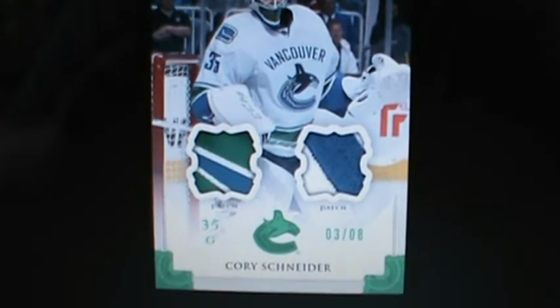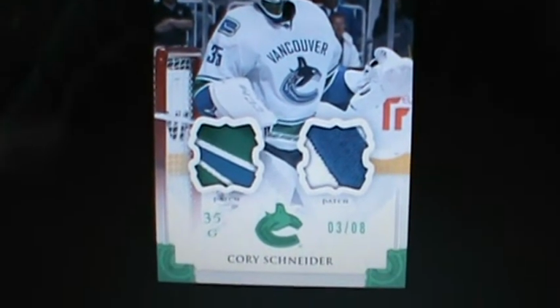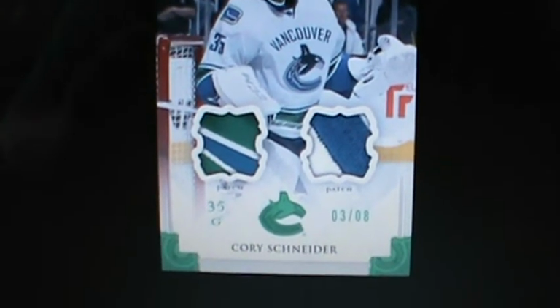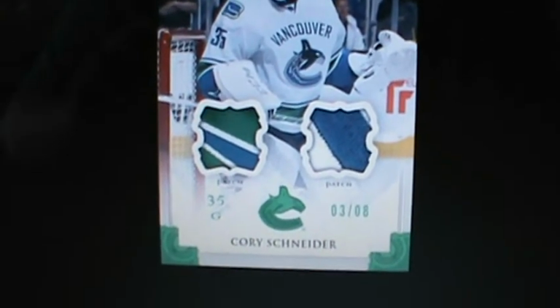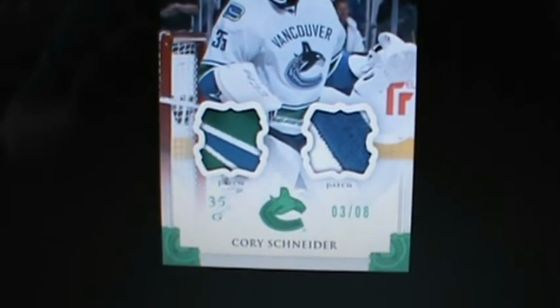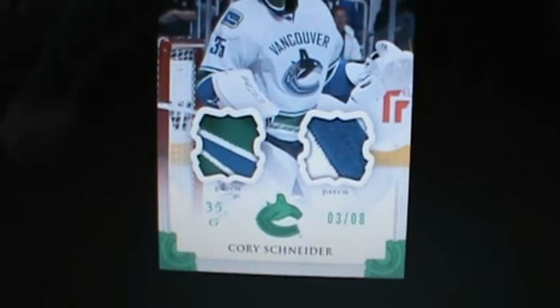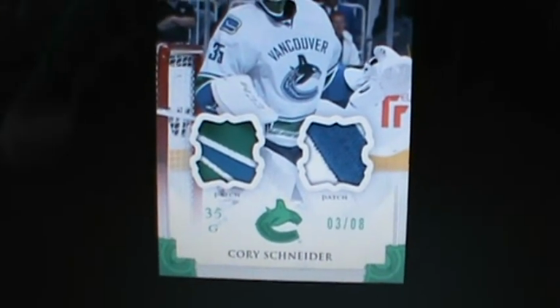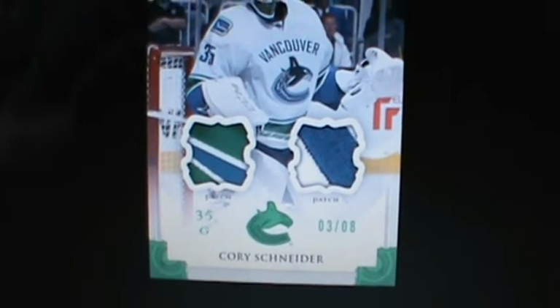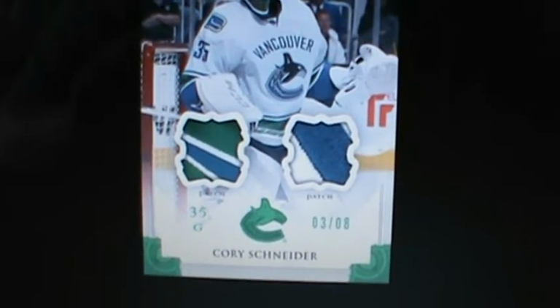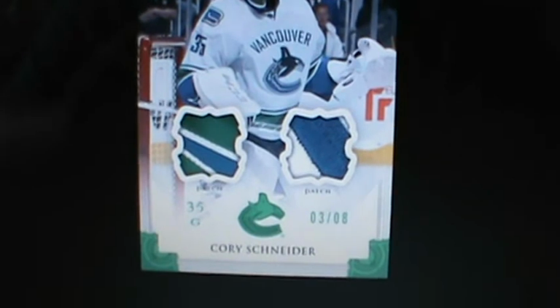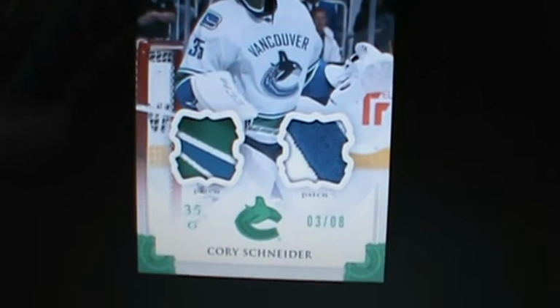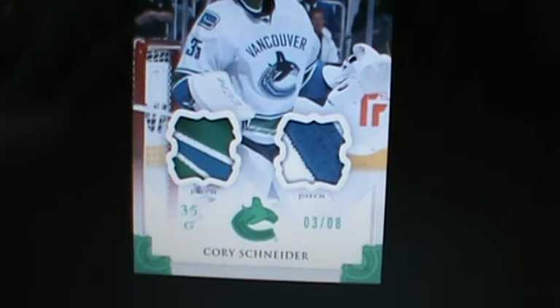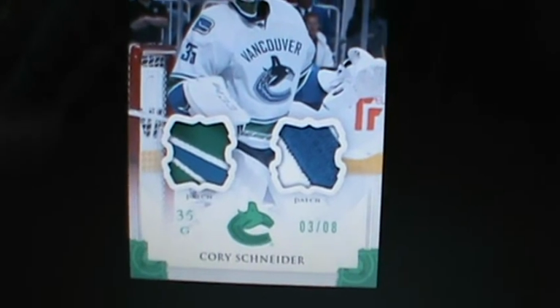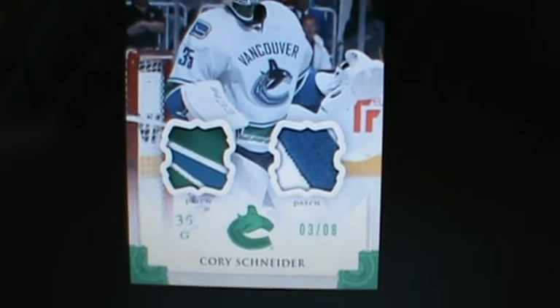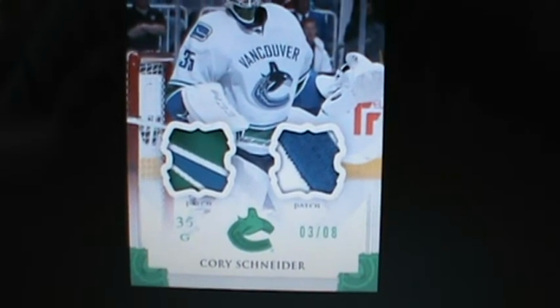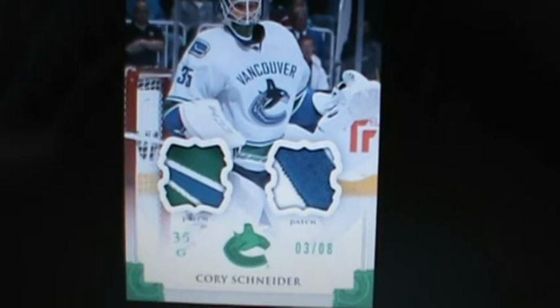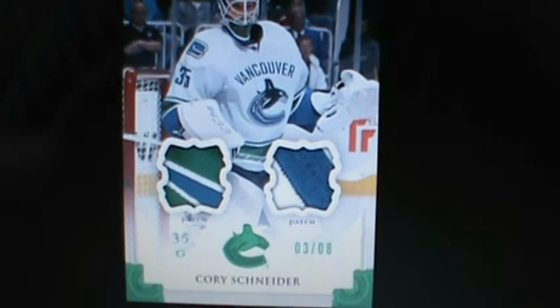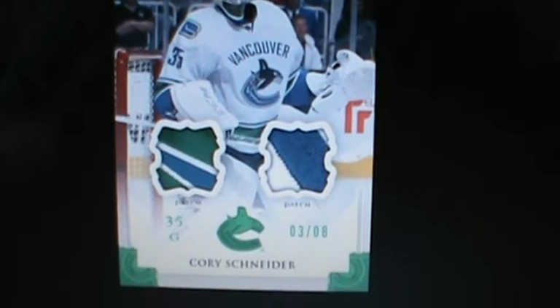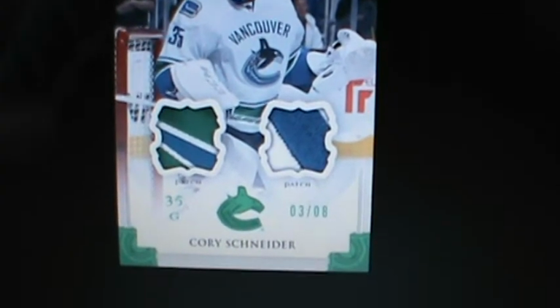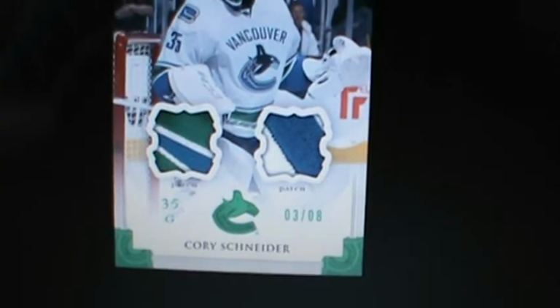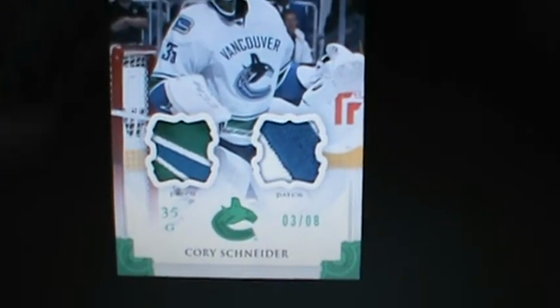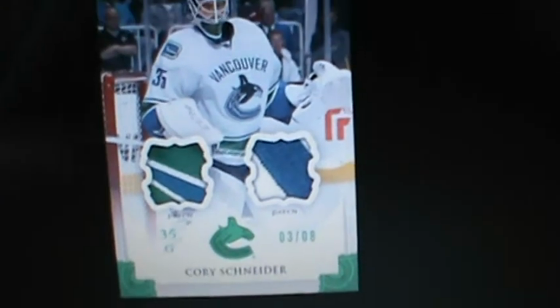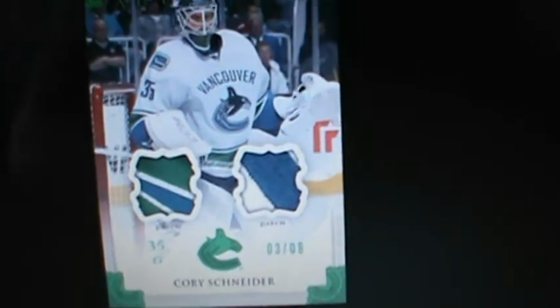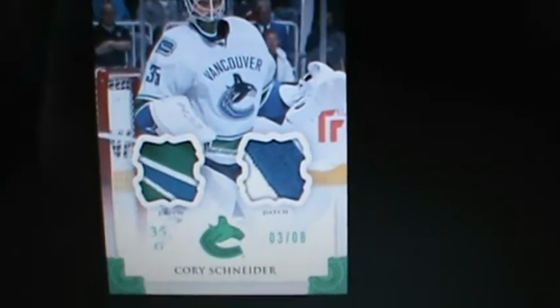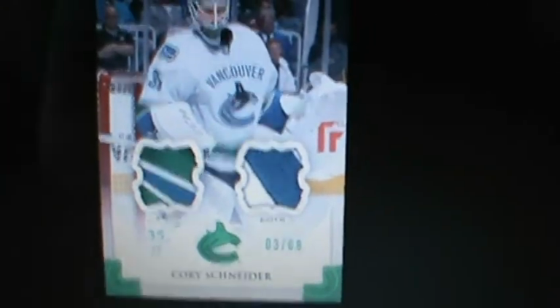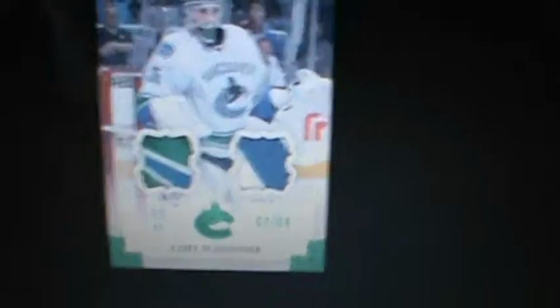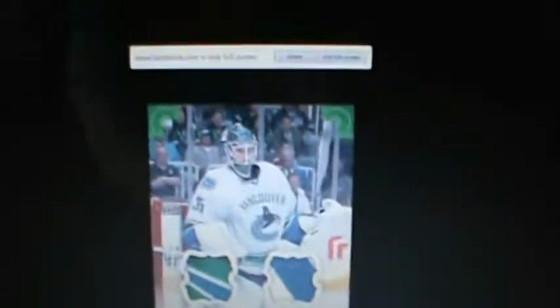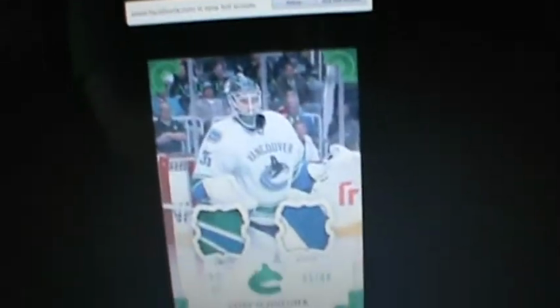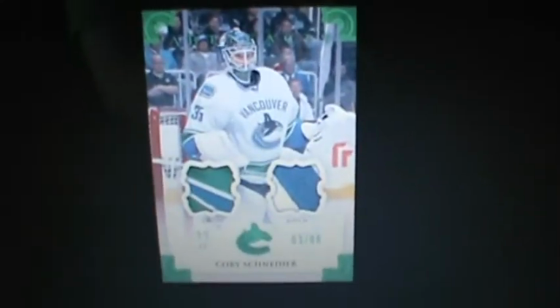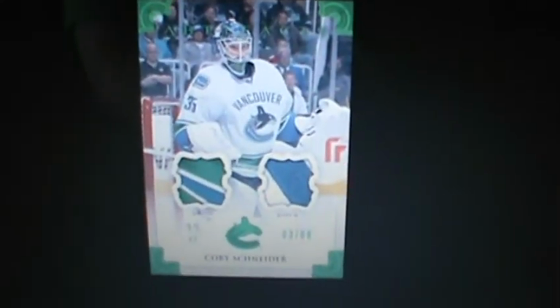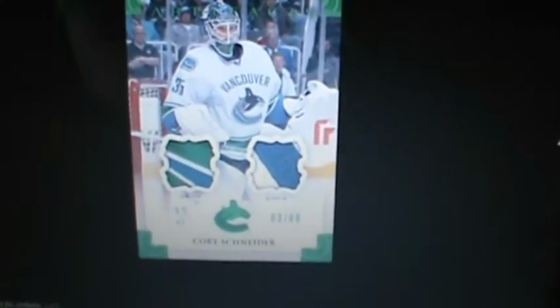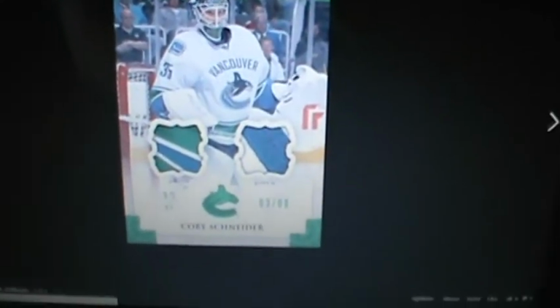So this is the dual patch version. This is Vancouver's Cory Schneider. Pretty basic looking design.